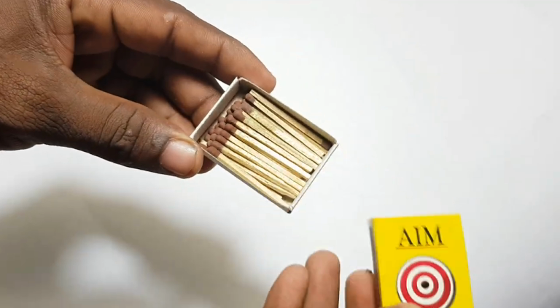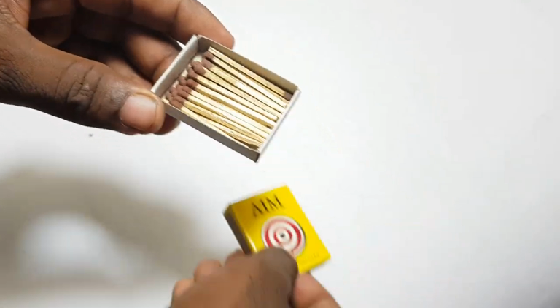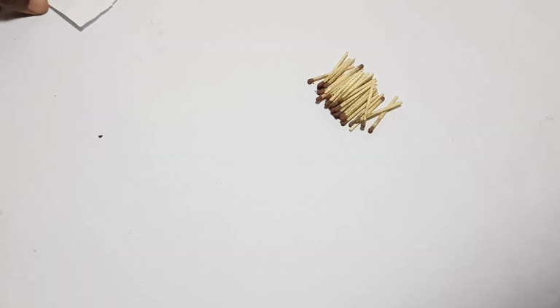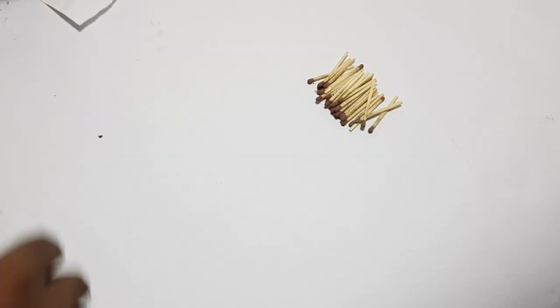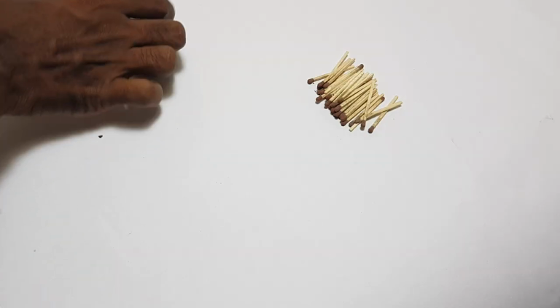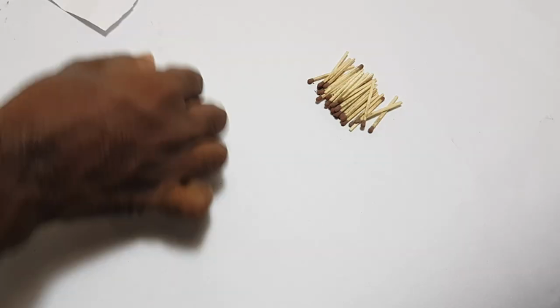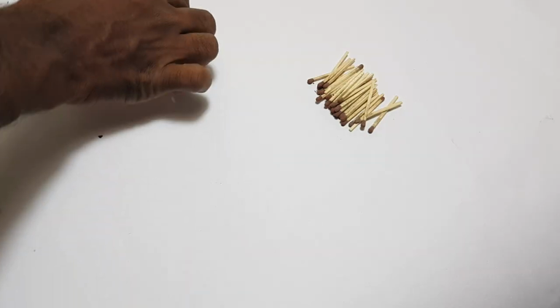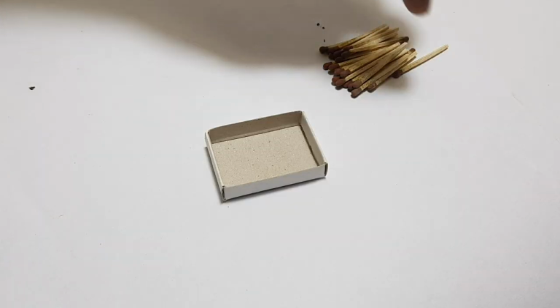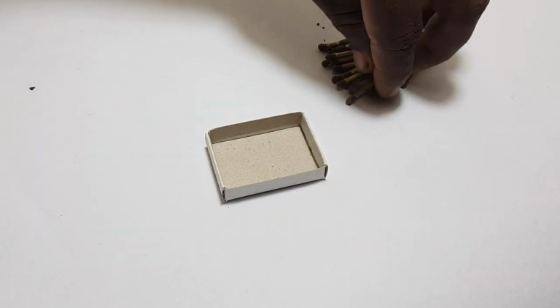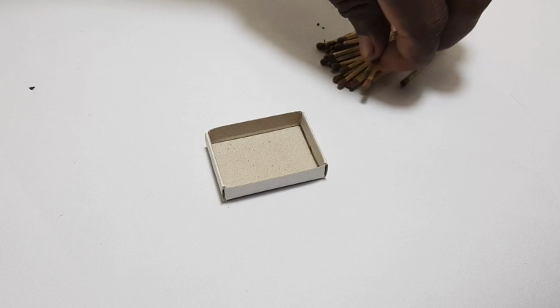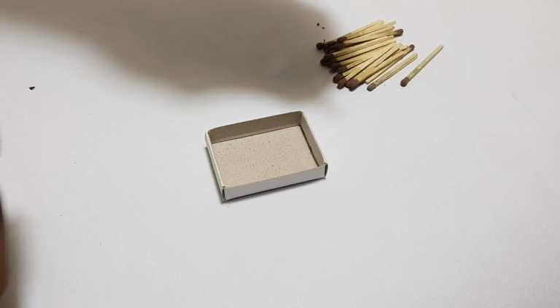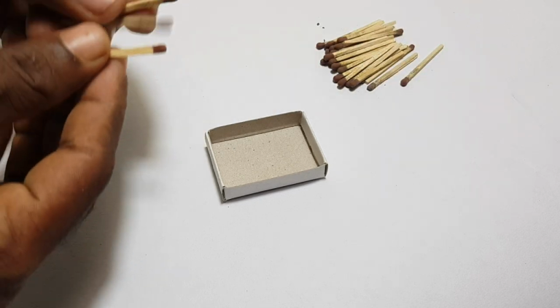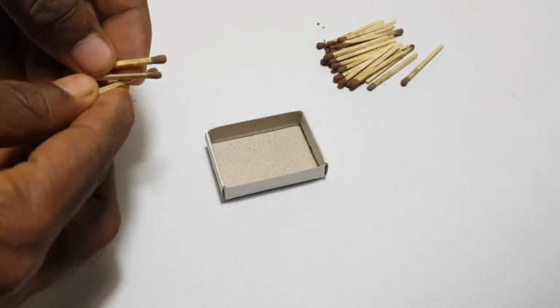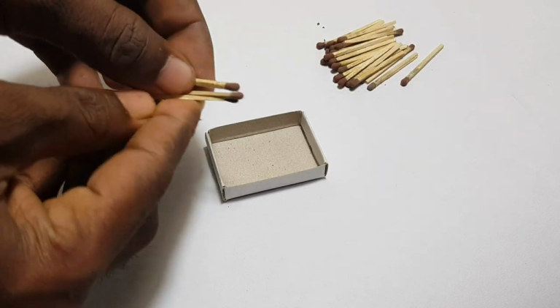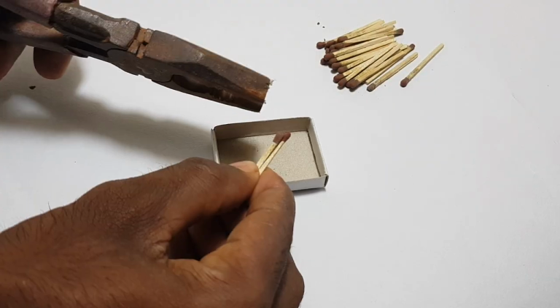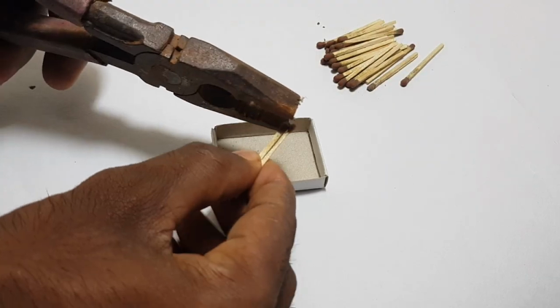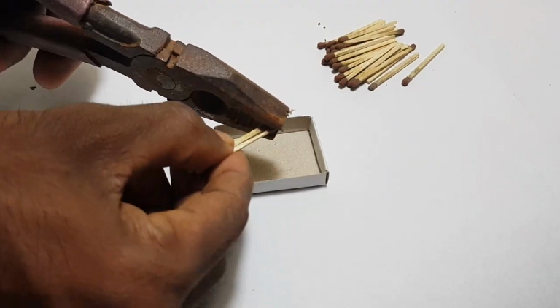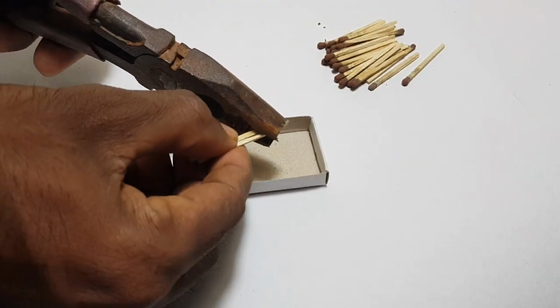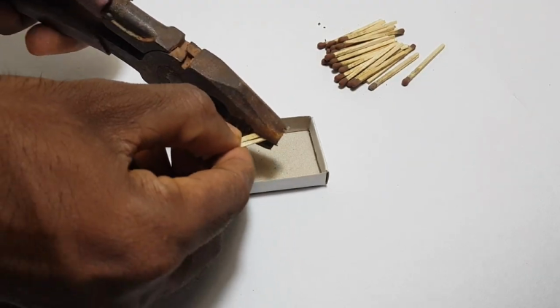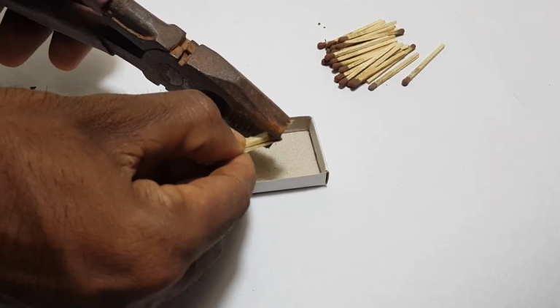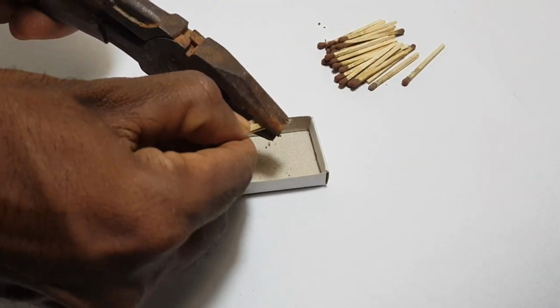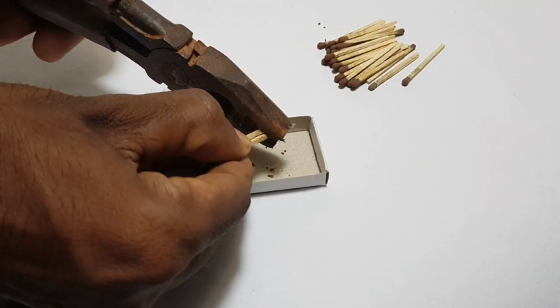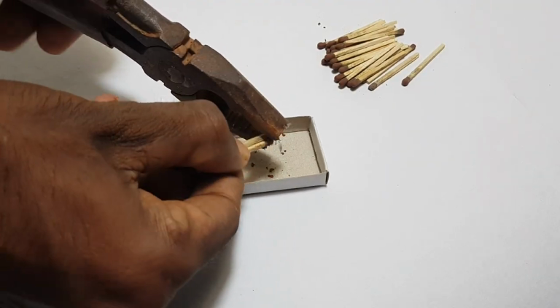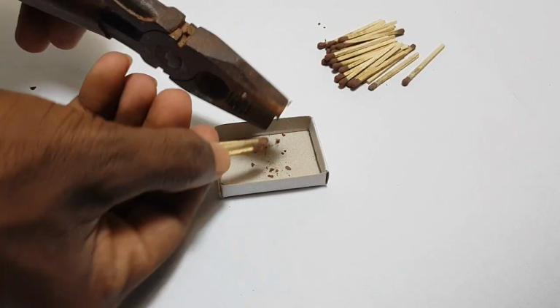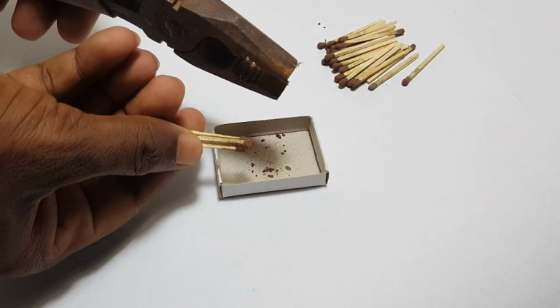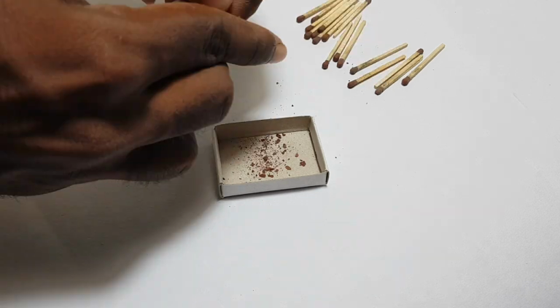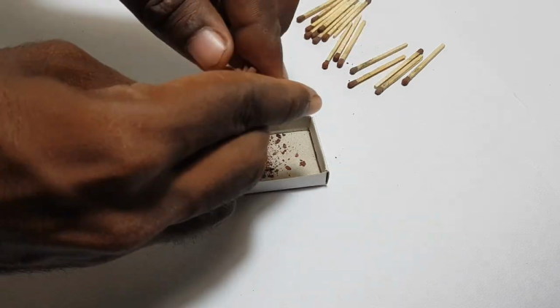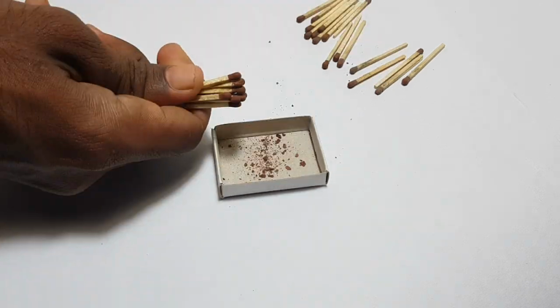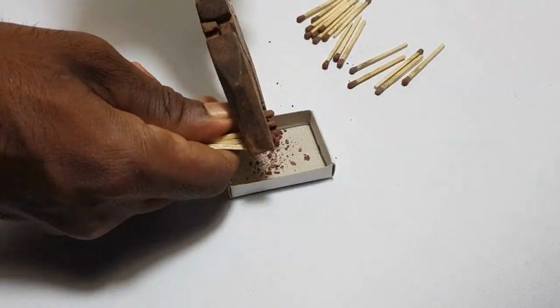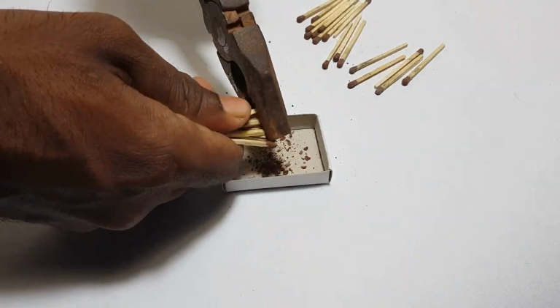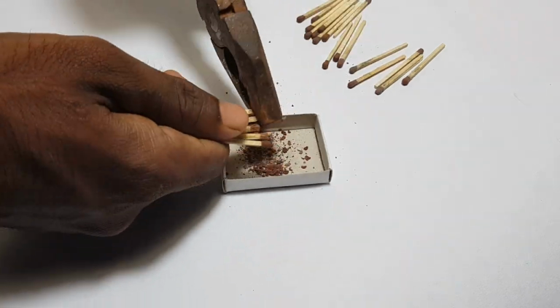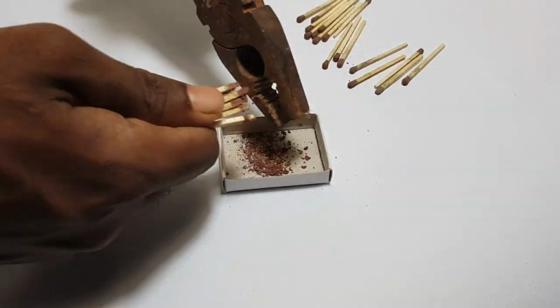We need to take a bottle and put a bottle in a box and separate this. Put a player here and put a bottle here.